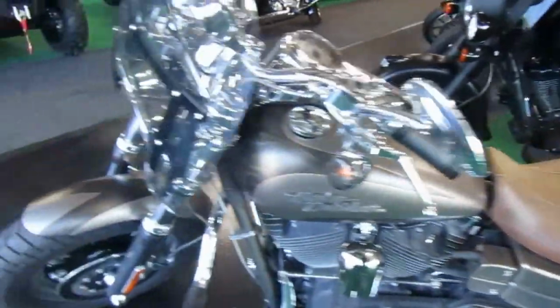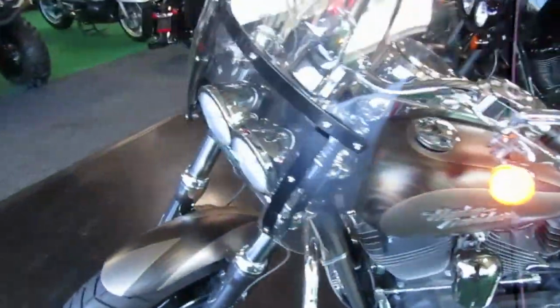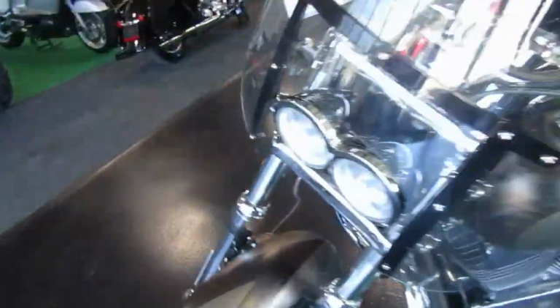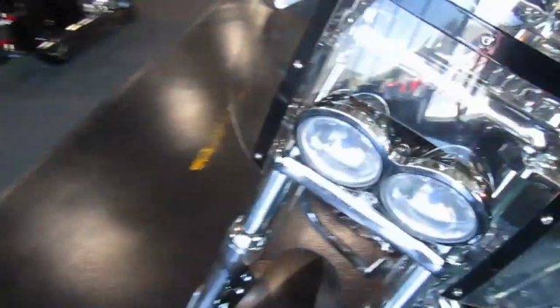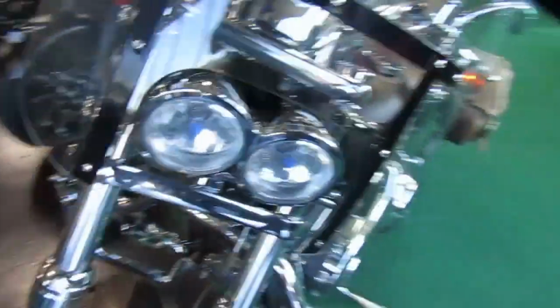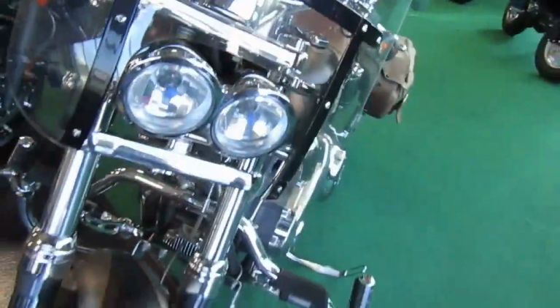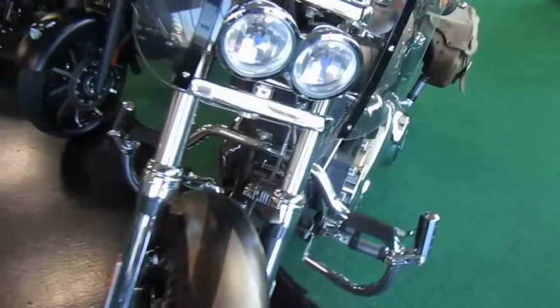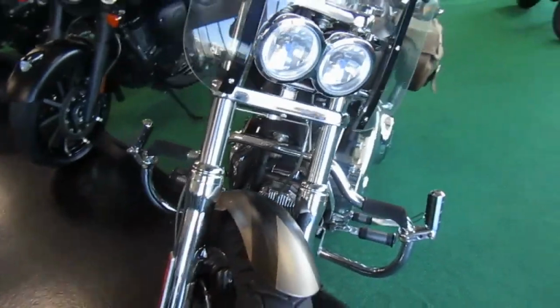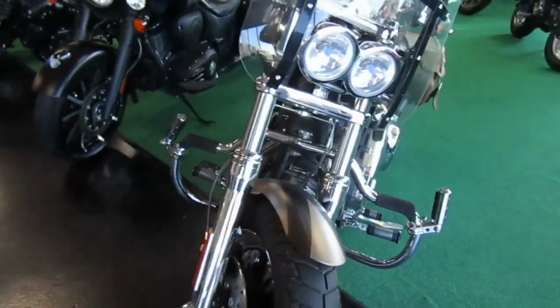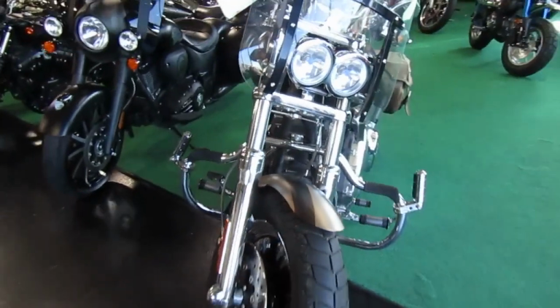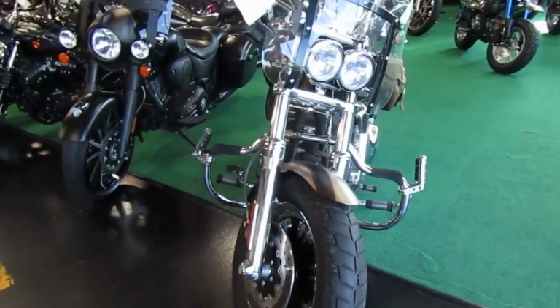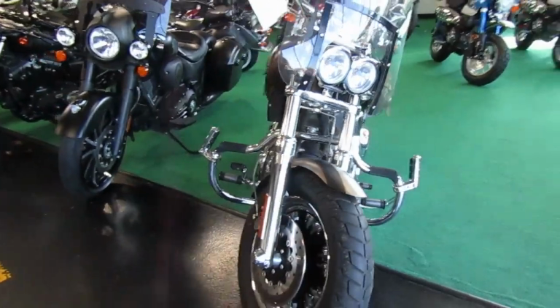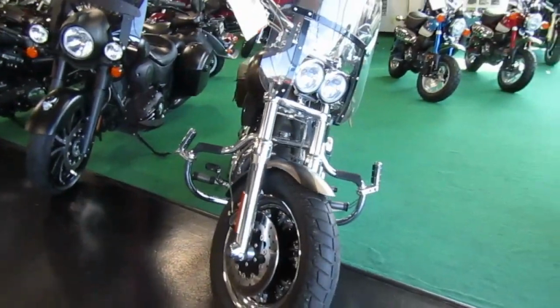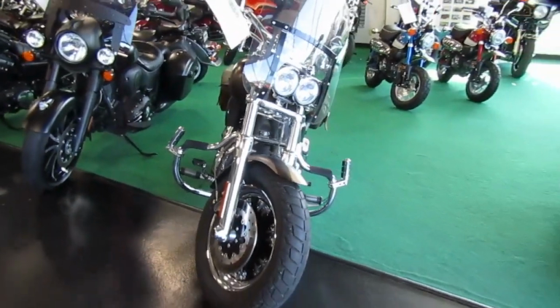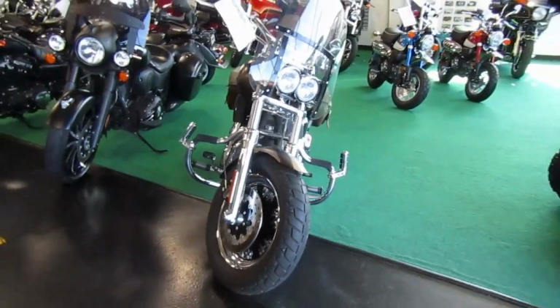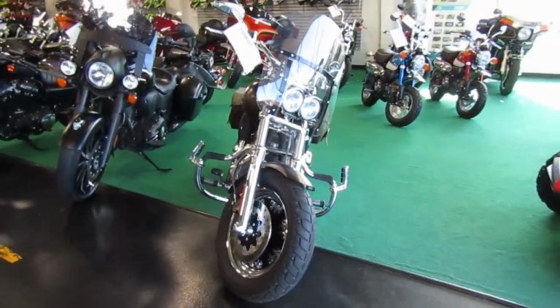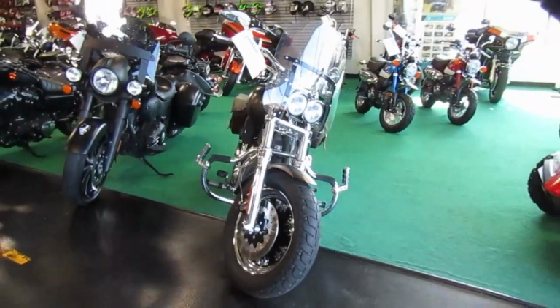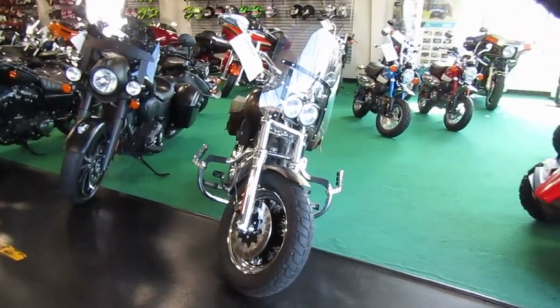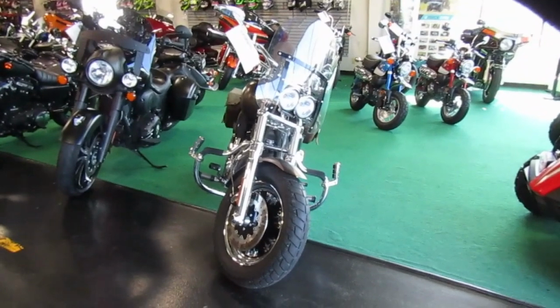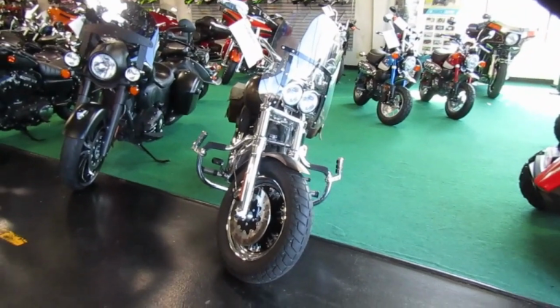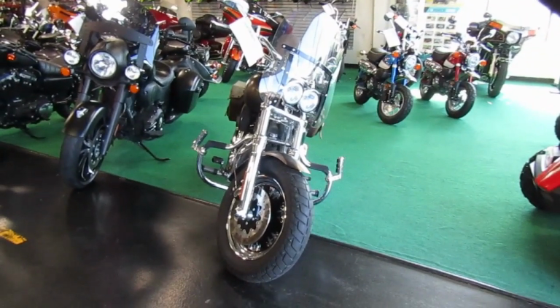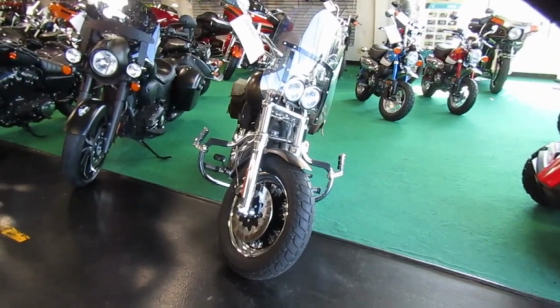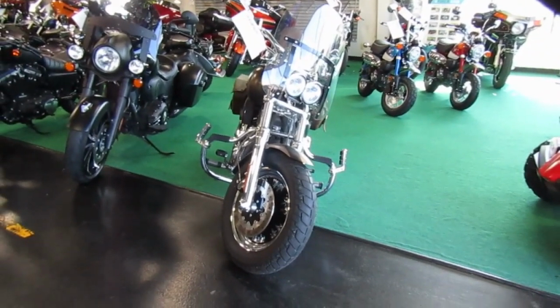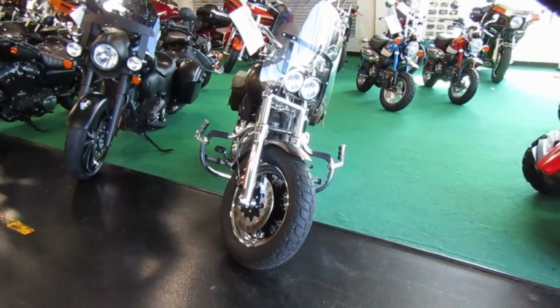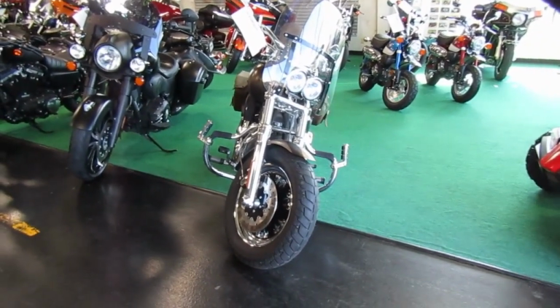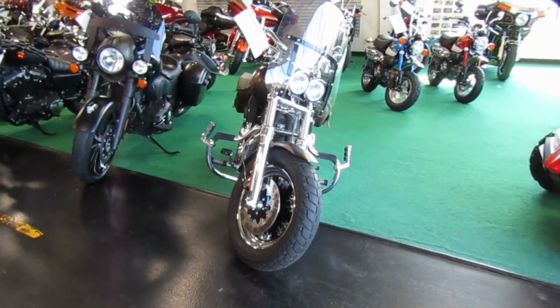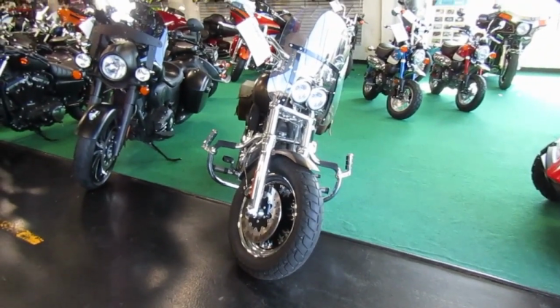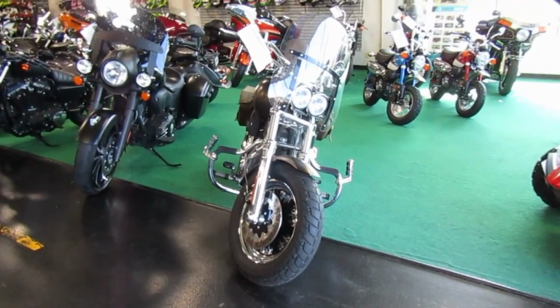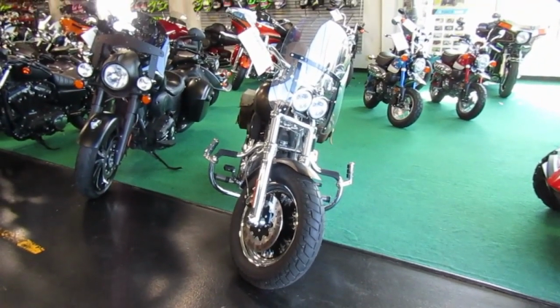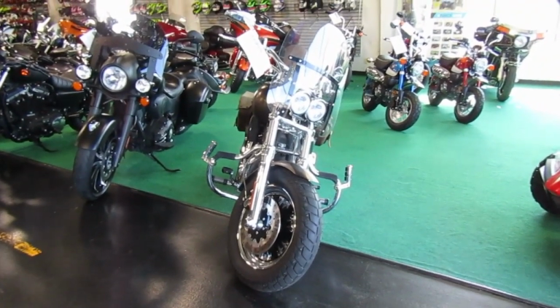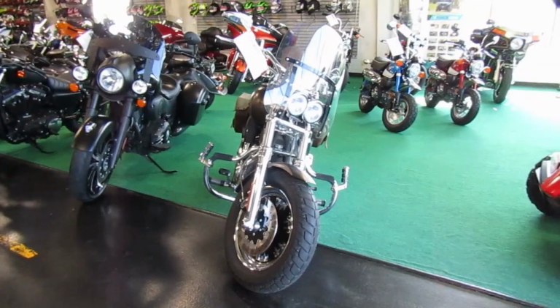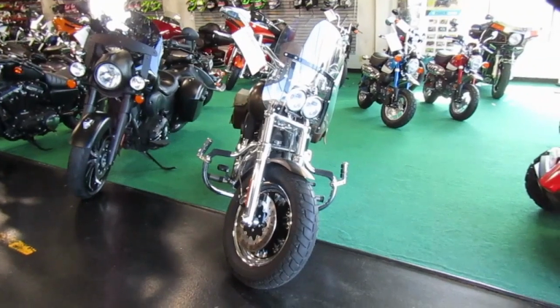Nice Fat Bob CVO Screaming Eagle. If you're interested in this 2010 Harley Davidson Fat Bob Screaming Eagle, please give us a call at Mega Motorsports in West Plains, Missouri.